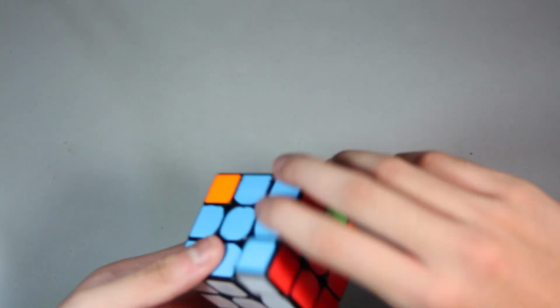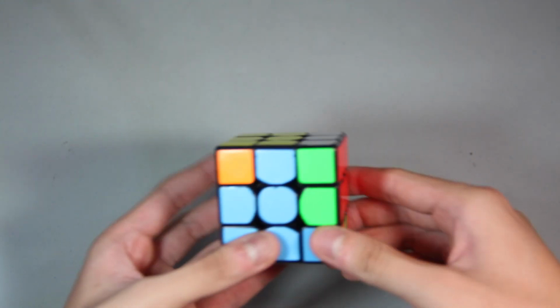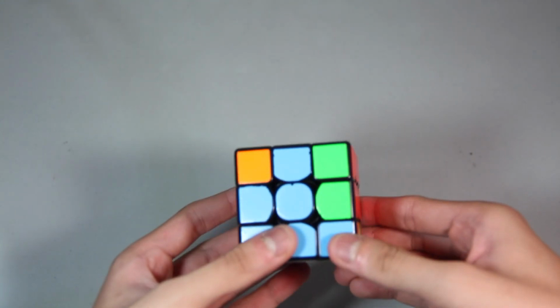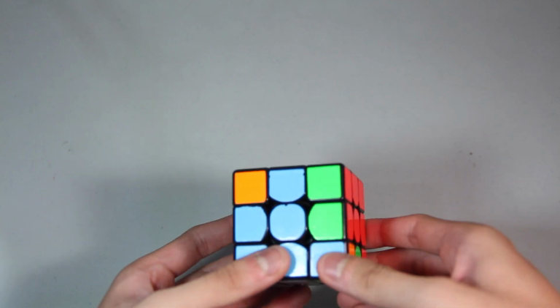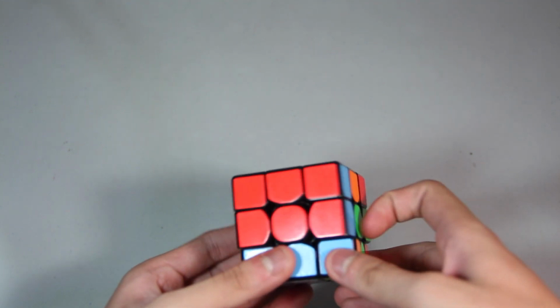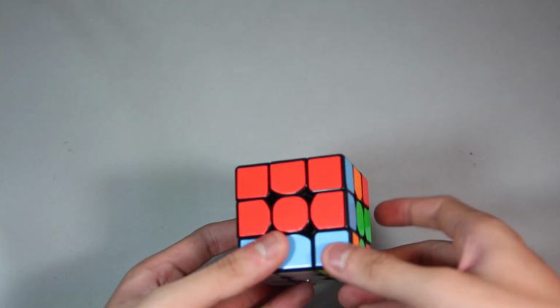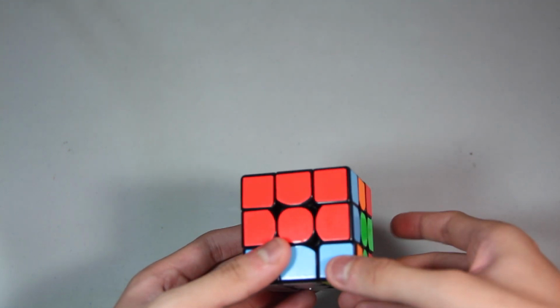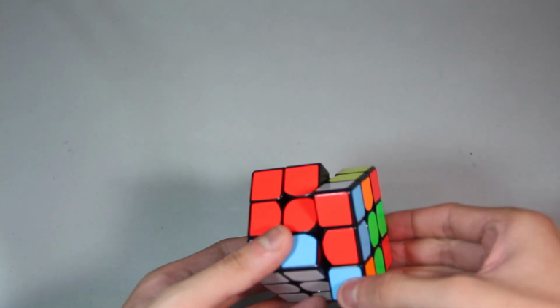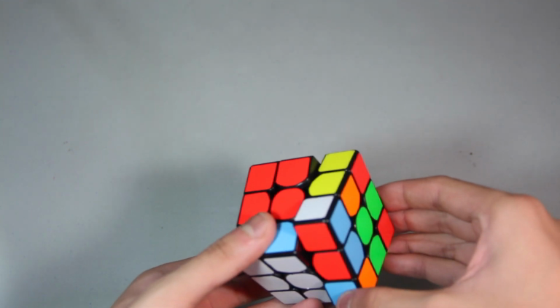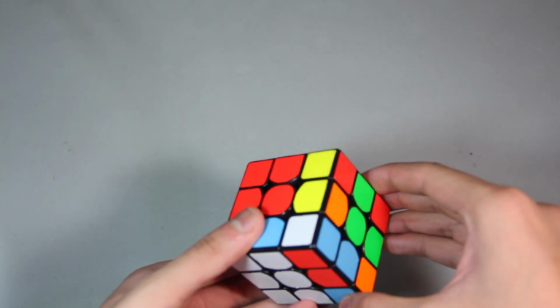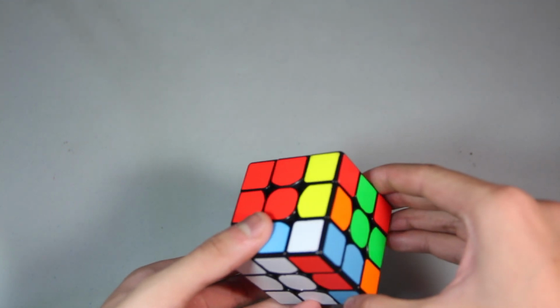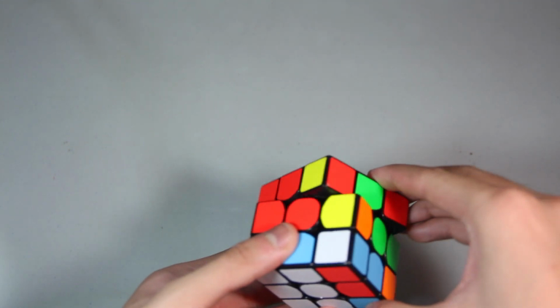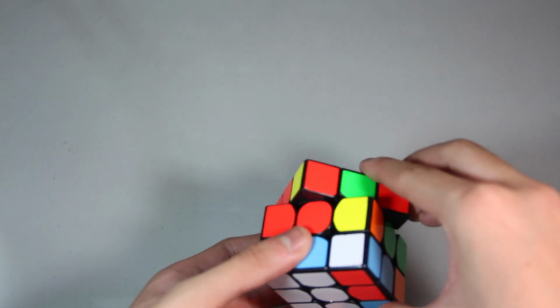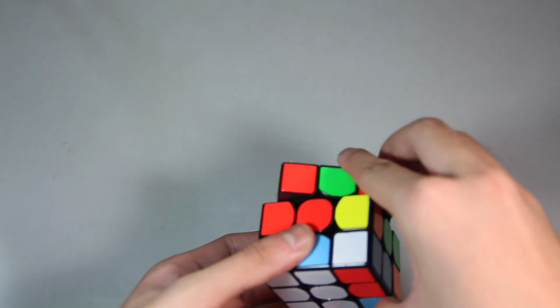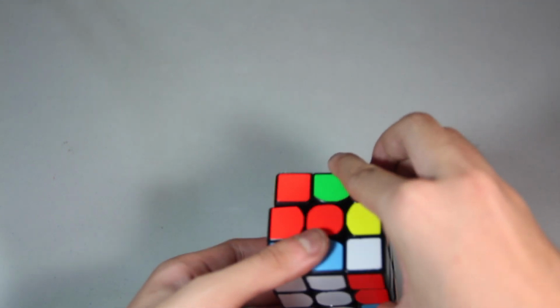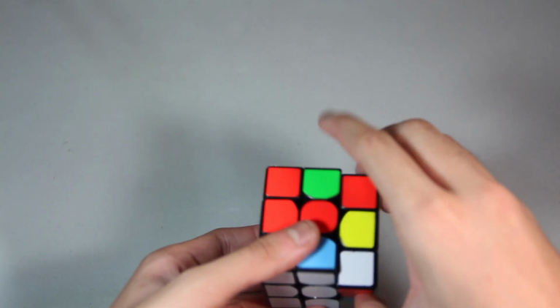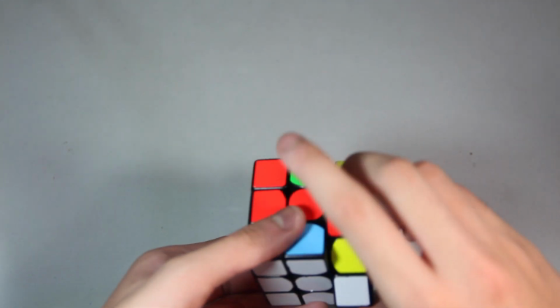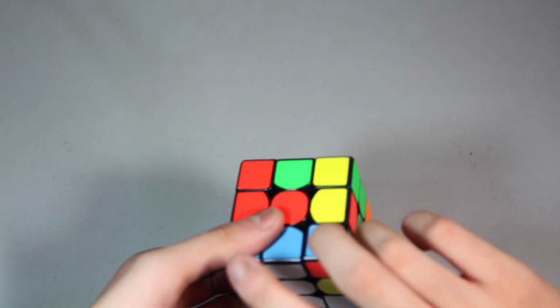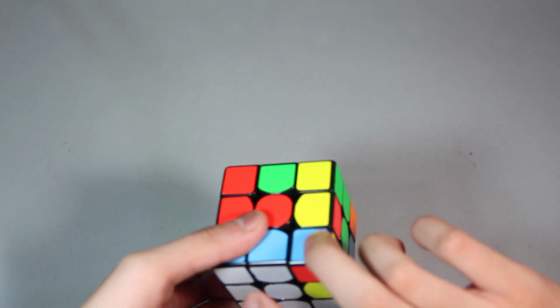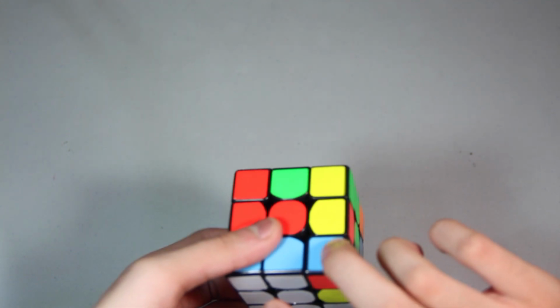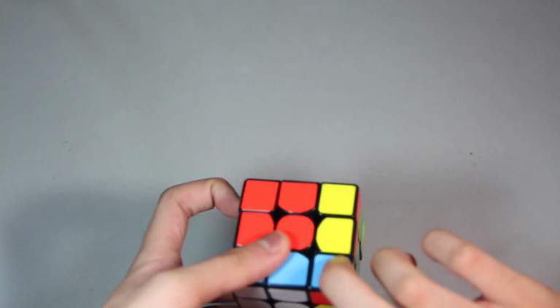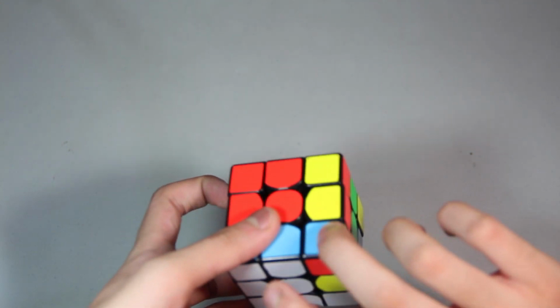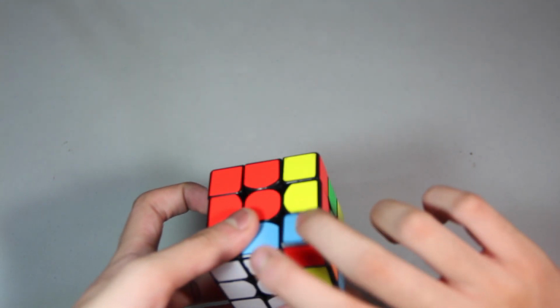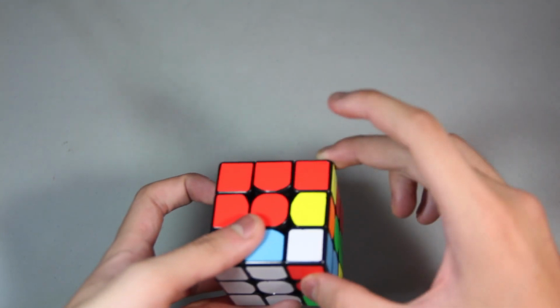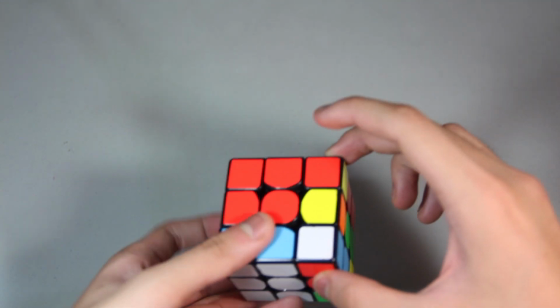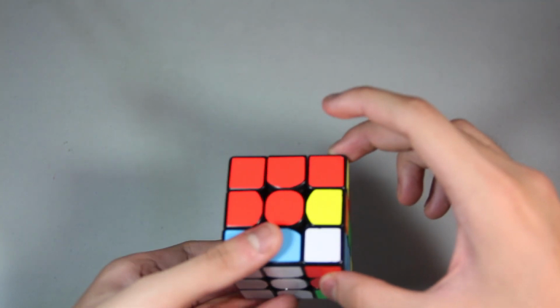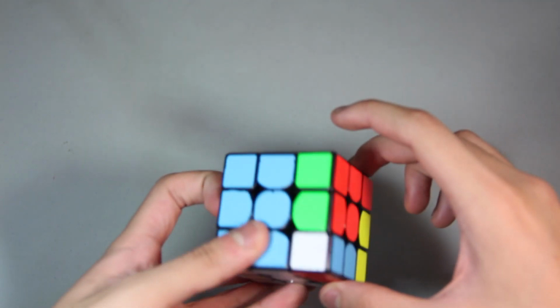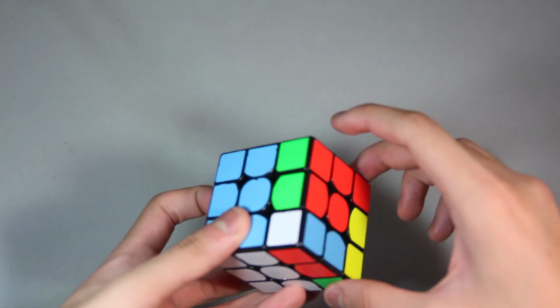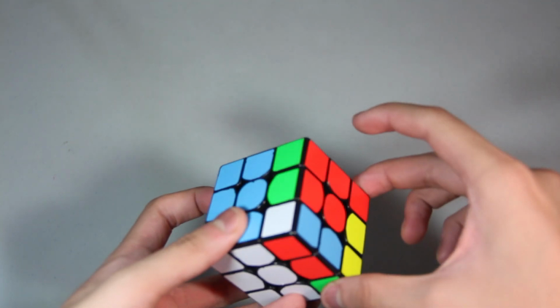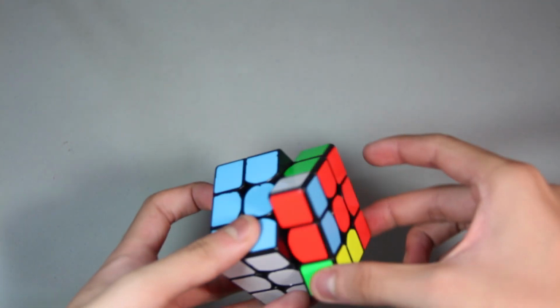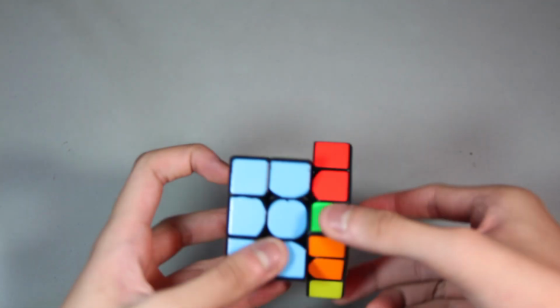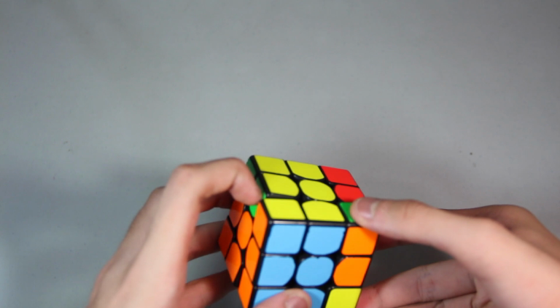And then finally you have to hold this side of the left edge and do an F. So wide R2. Wide U. R', push. R' again. U'. R. Wide U'. R2.